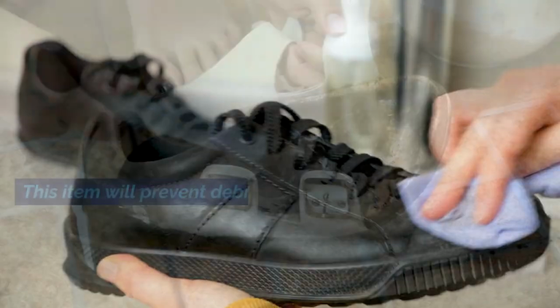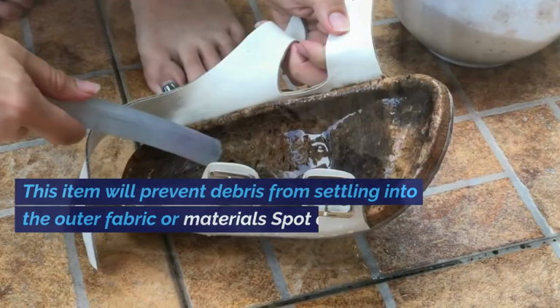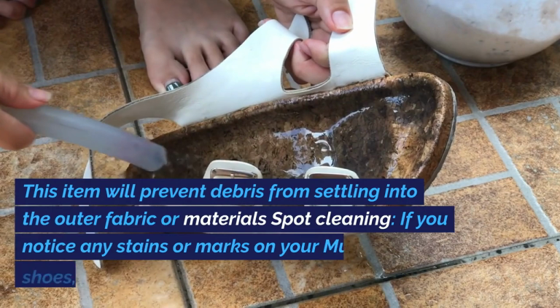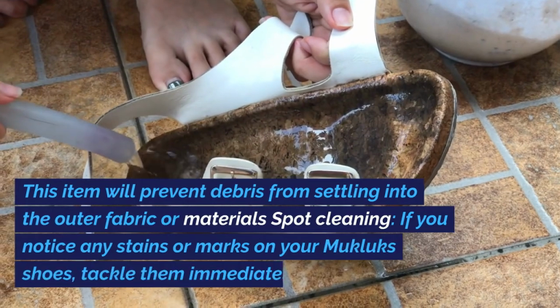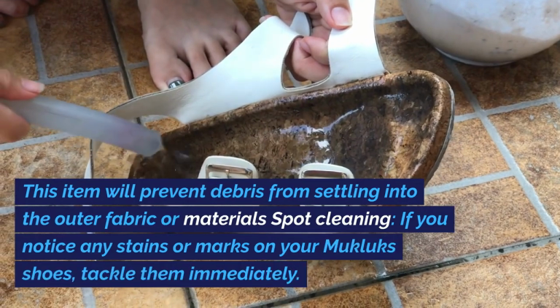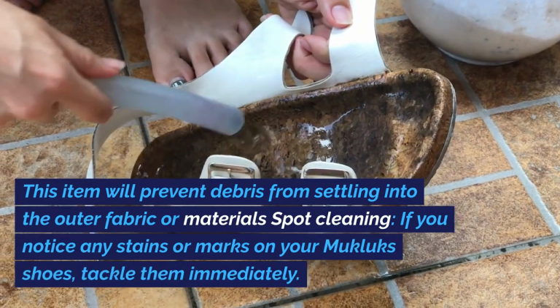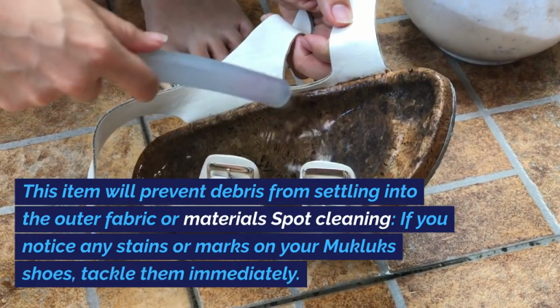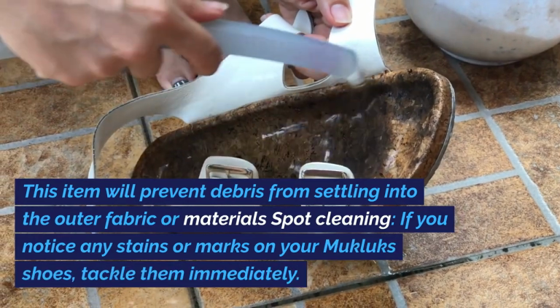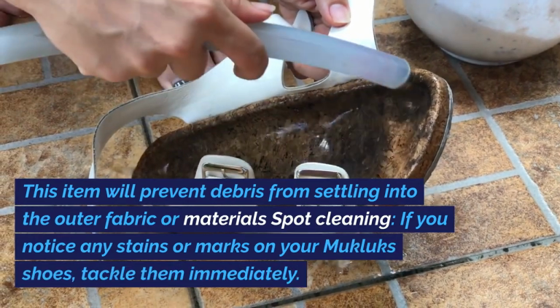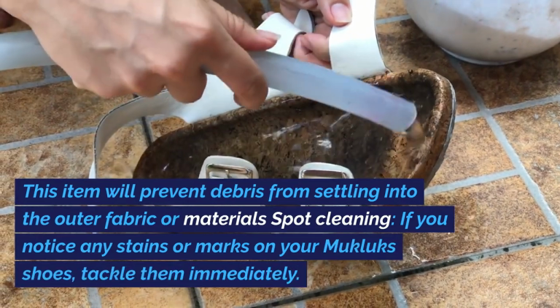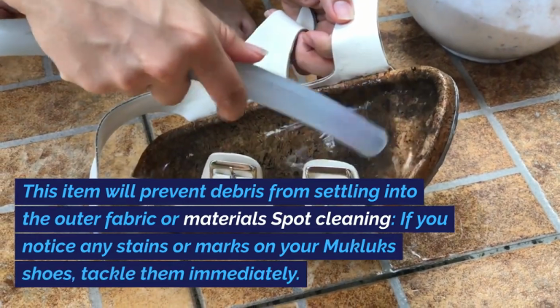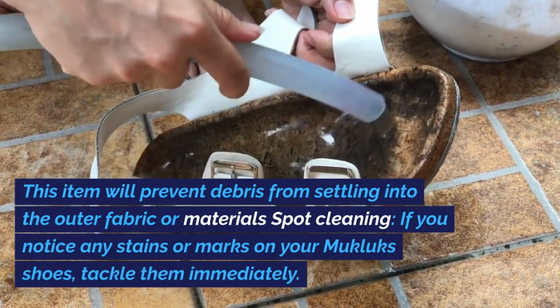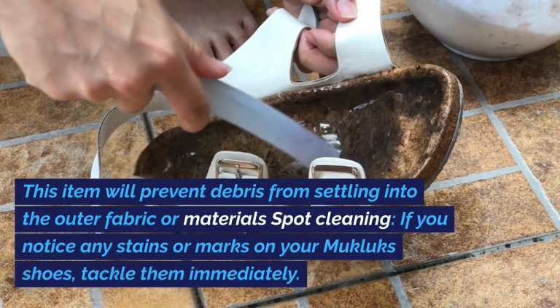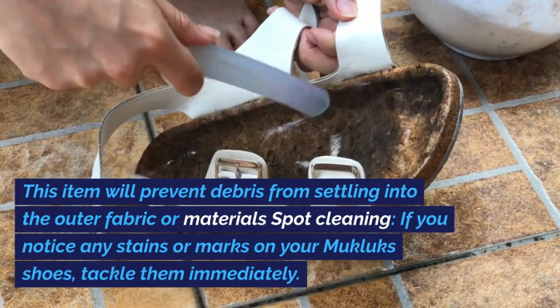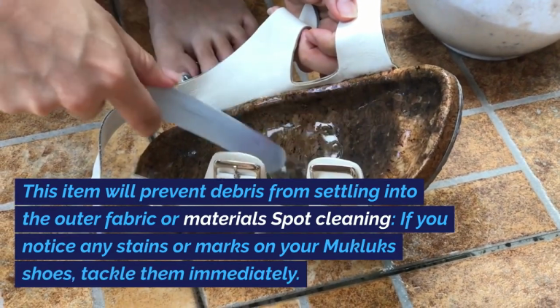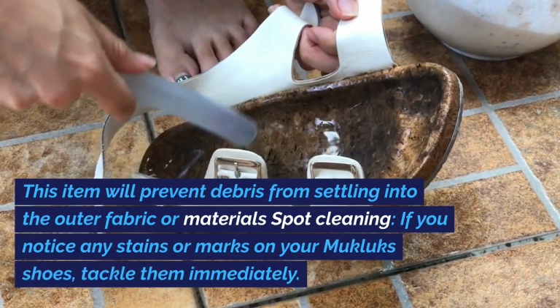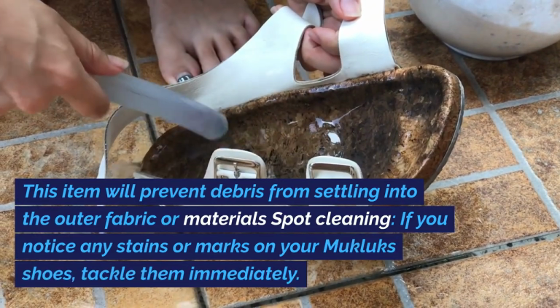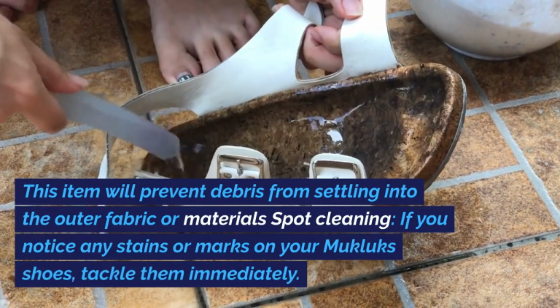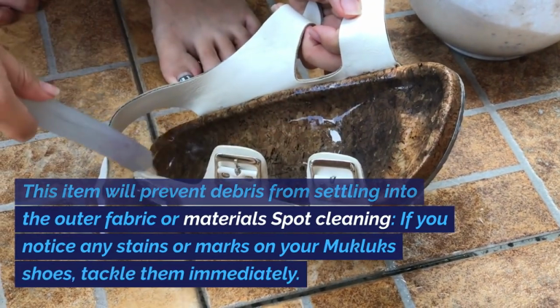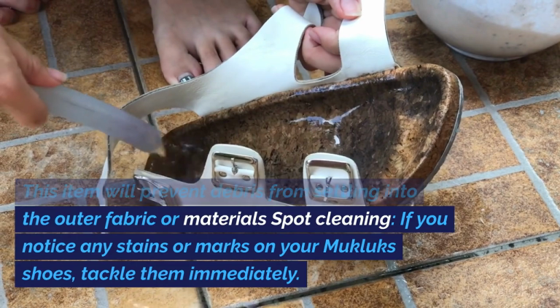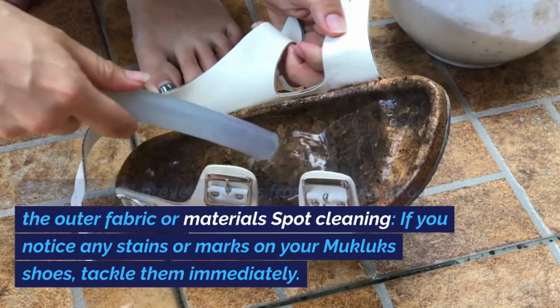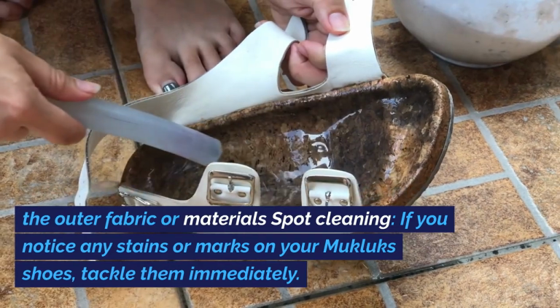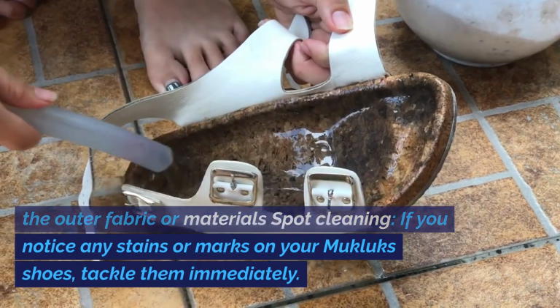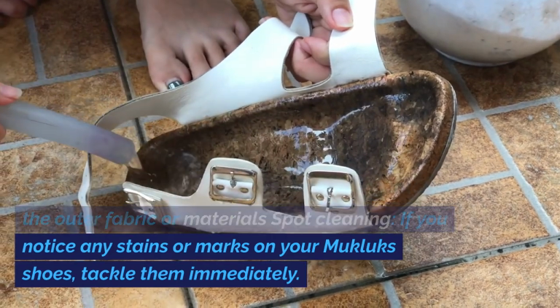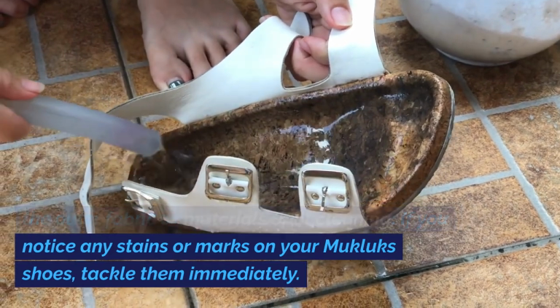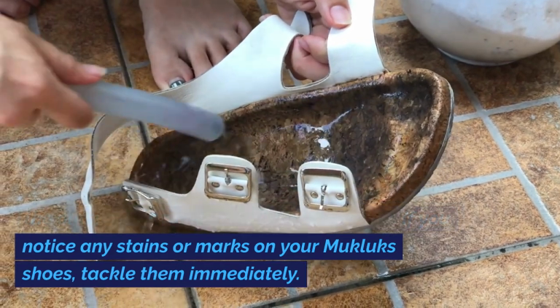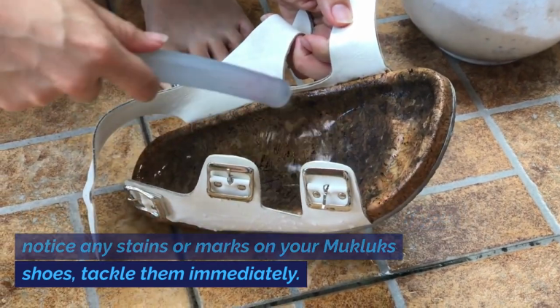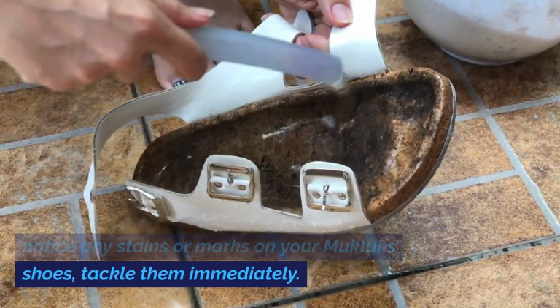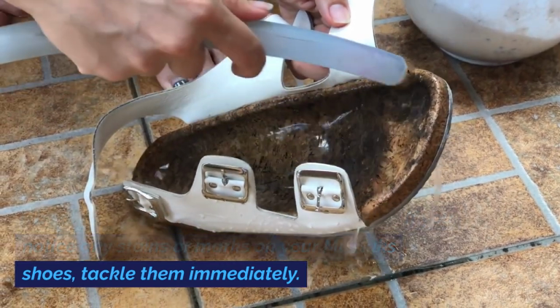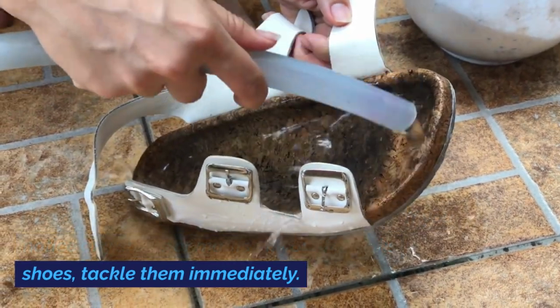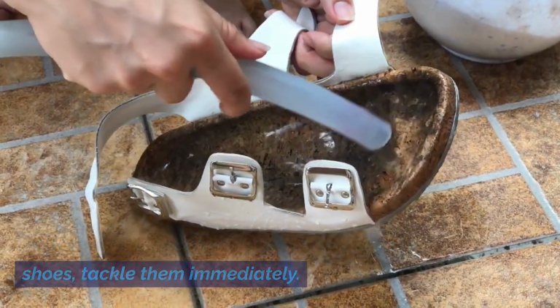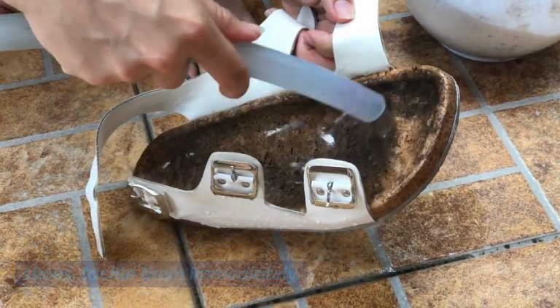This will prevent debris from settling into the outer fabric or materials. Spot Cleaning: If you notice any stains or marks on your Mucklux Shoes, tackle them immediately.